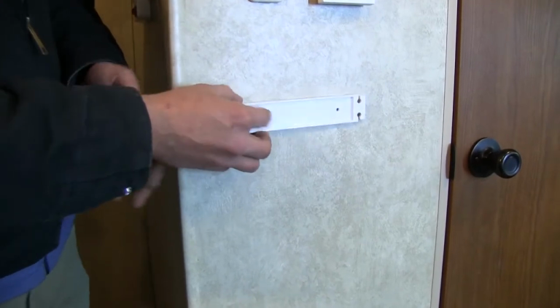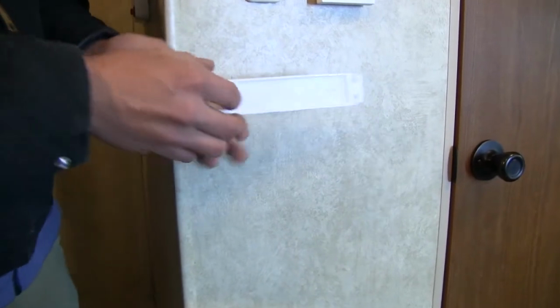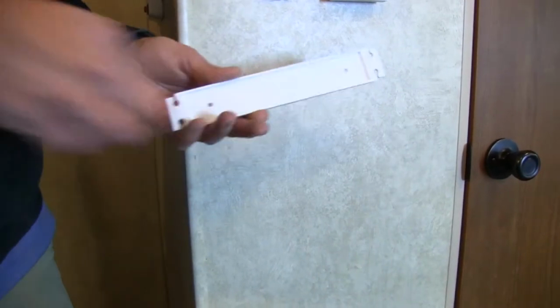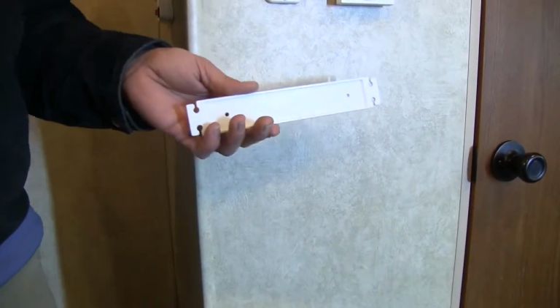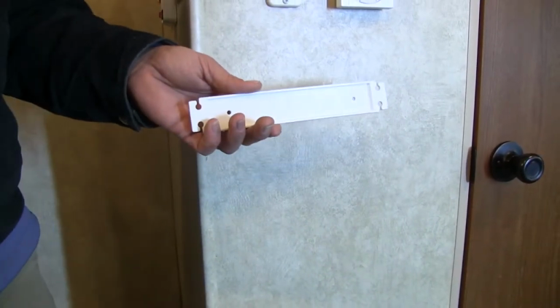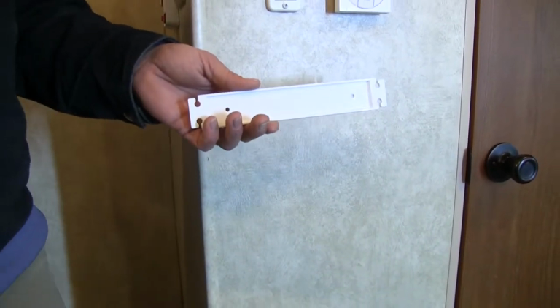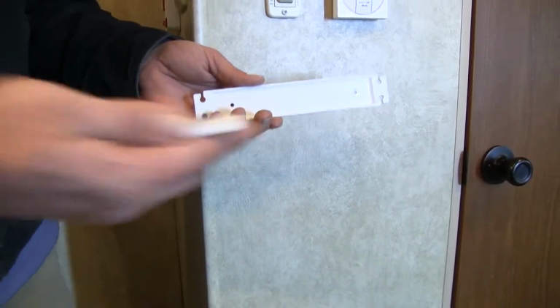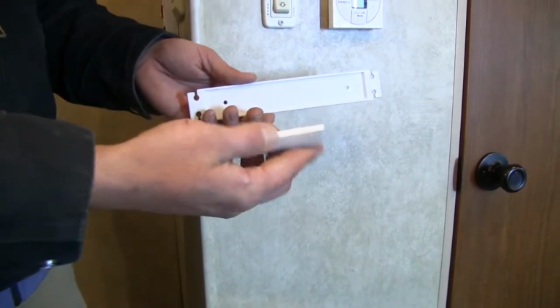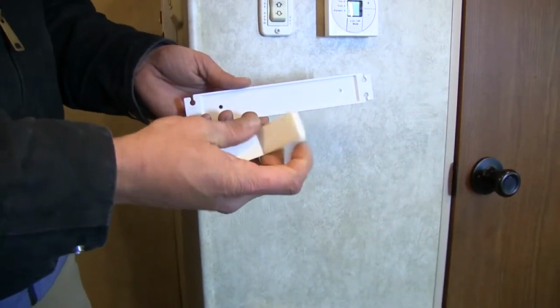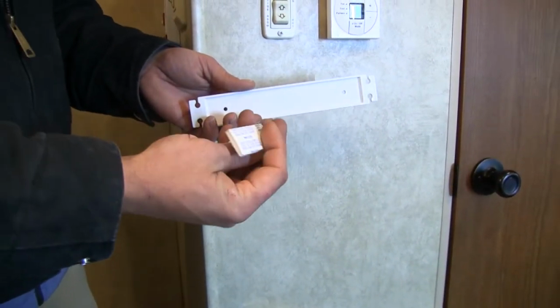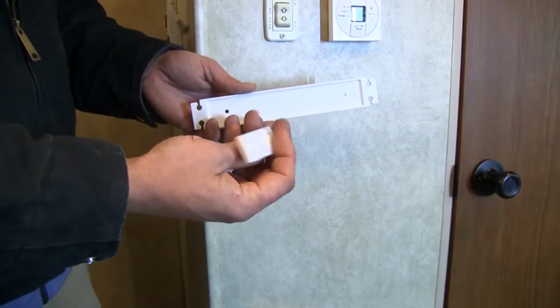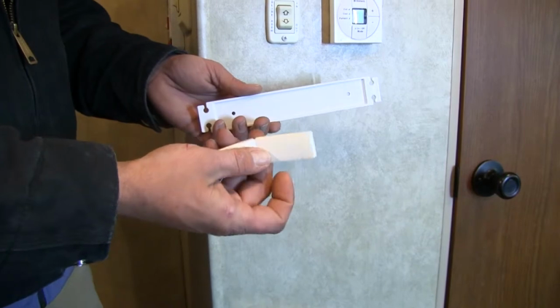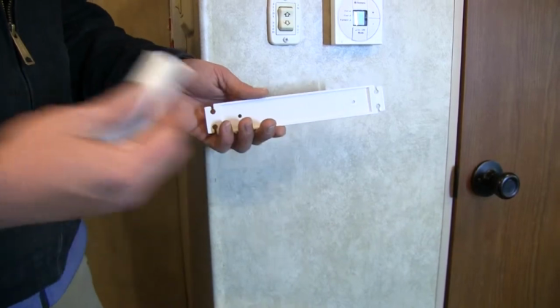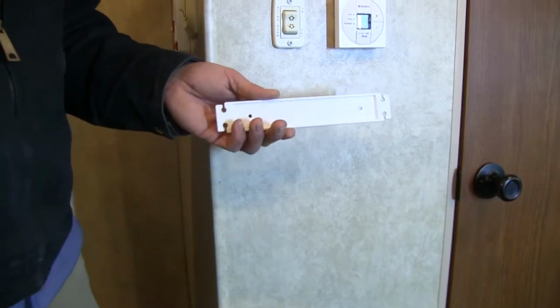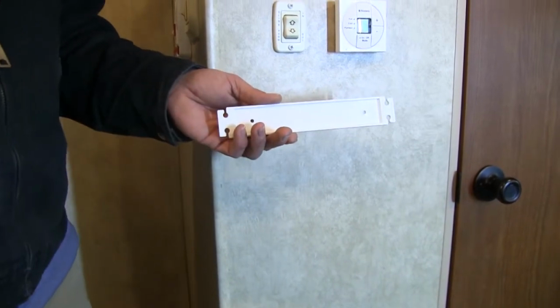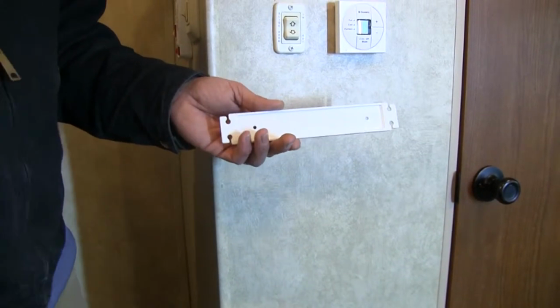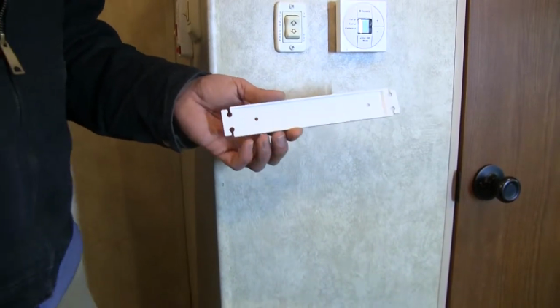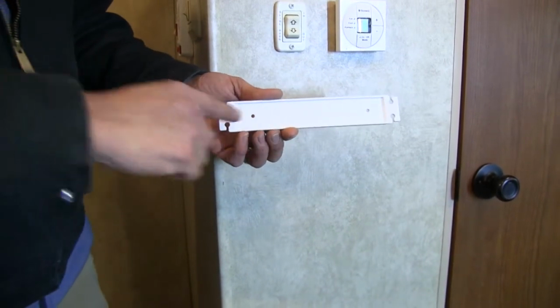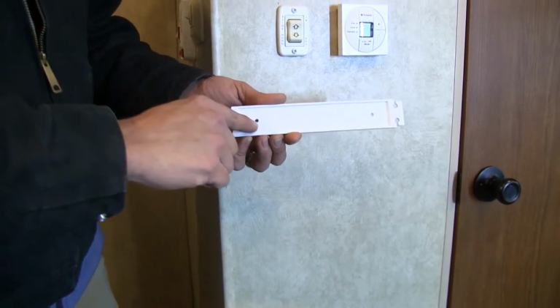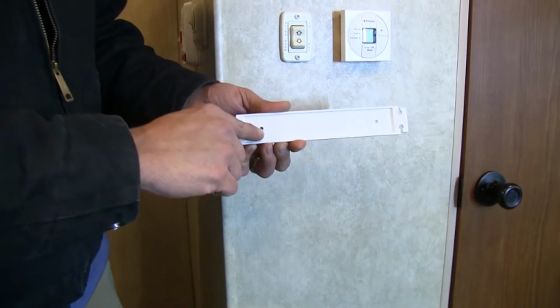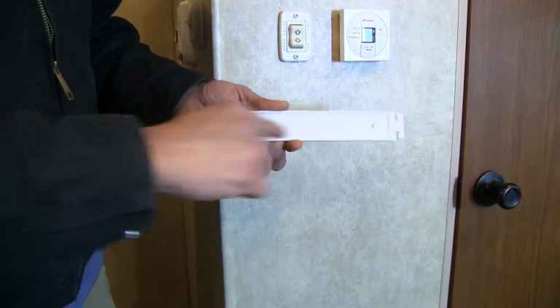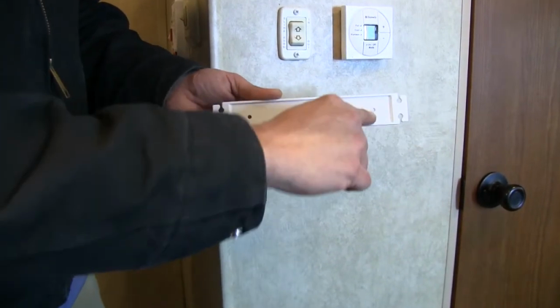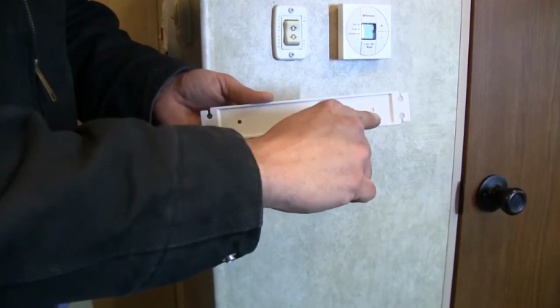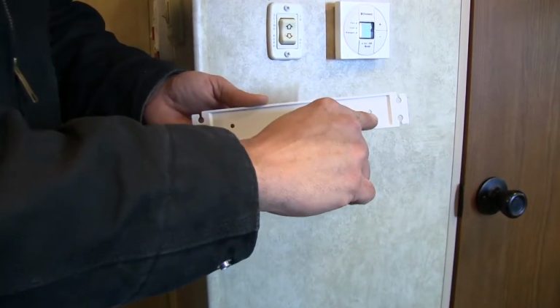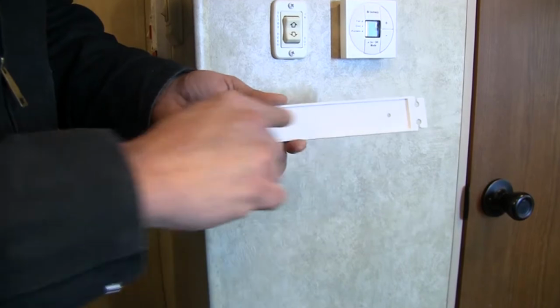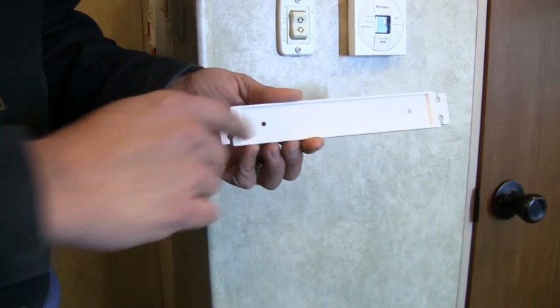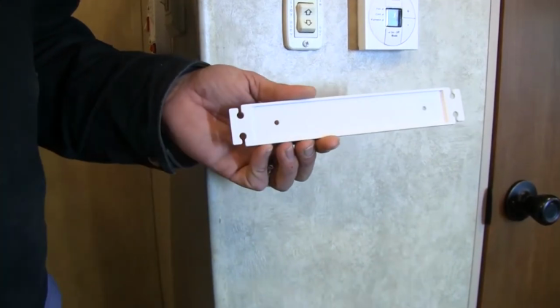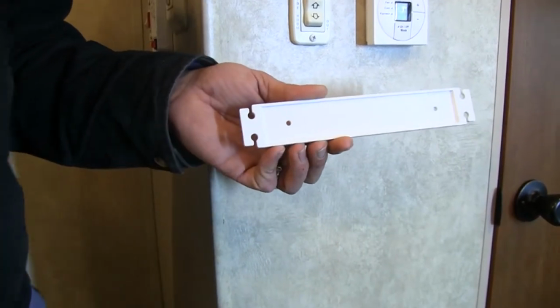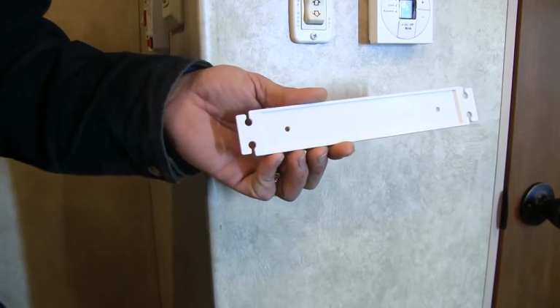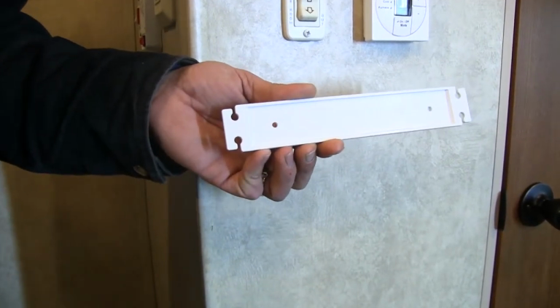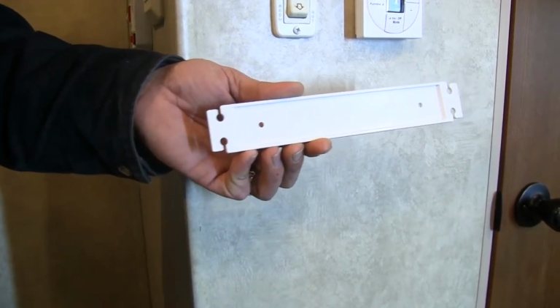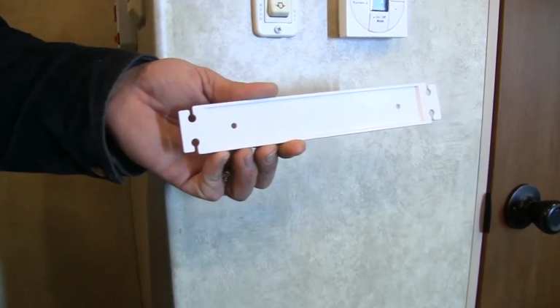Now Camco will provide you with the double sided tape that you need to install them. They also have two holes pre-drilled in case you want to permanently mount them using screws.